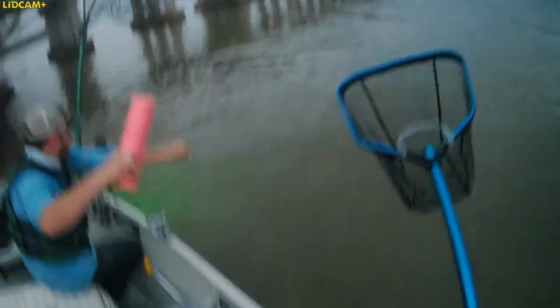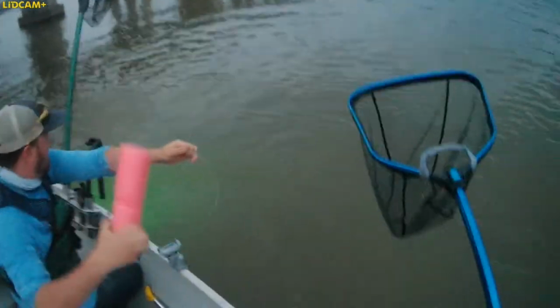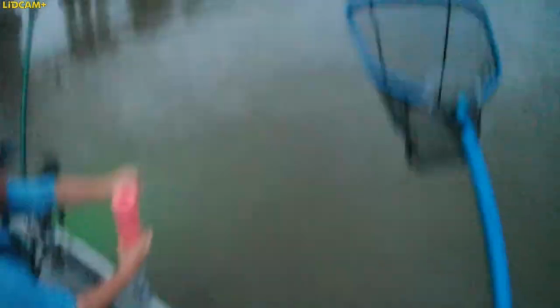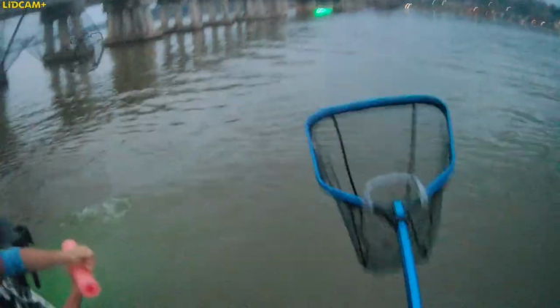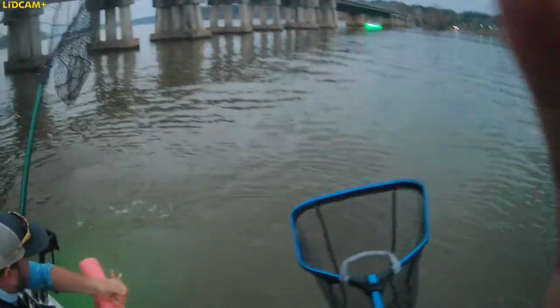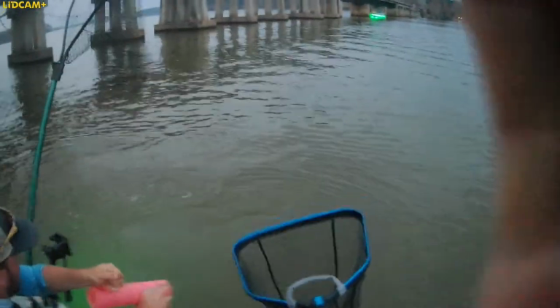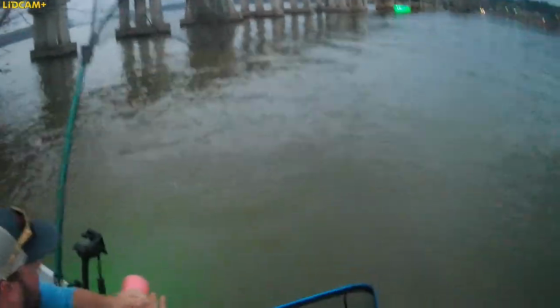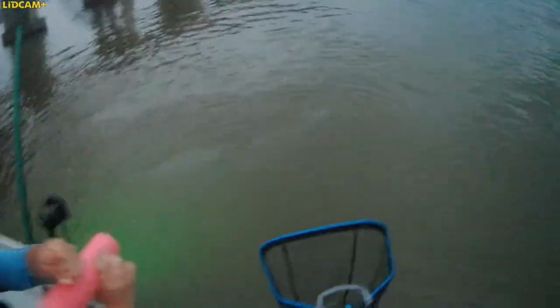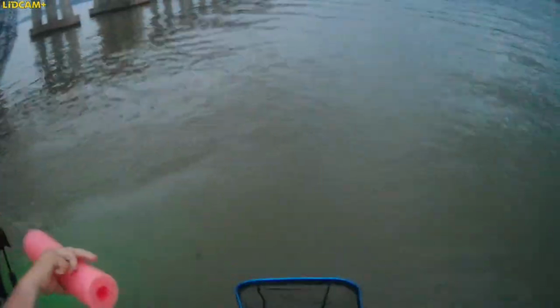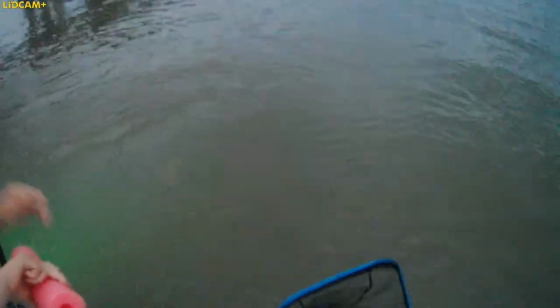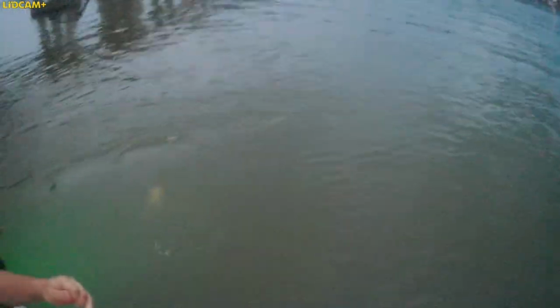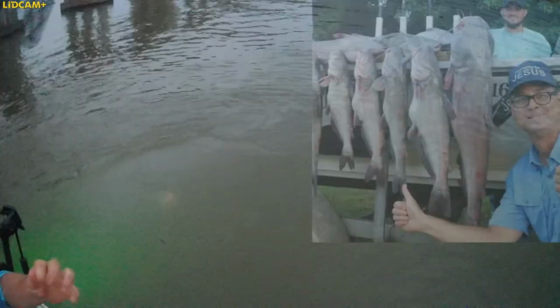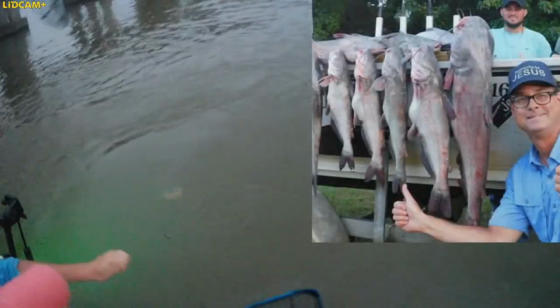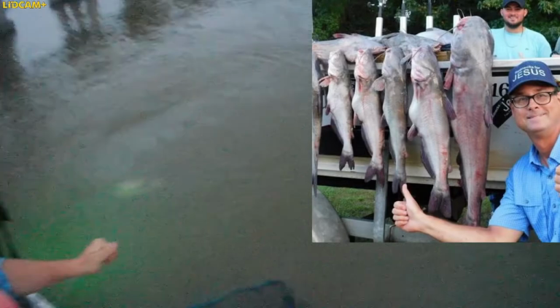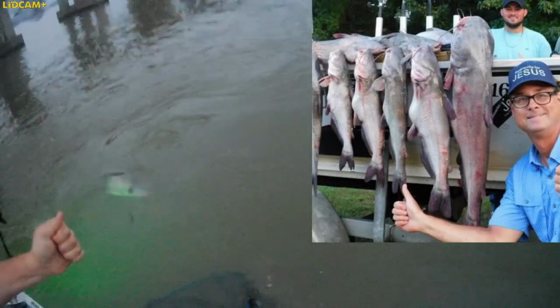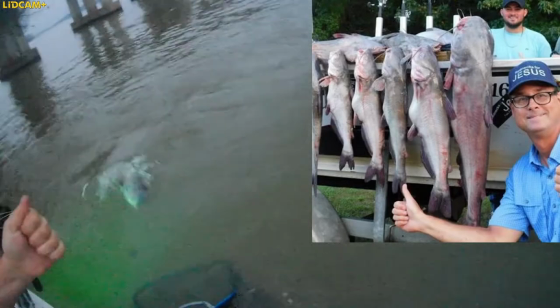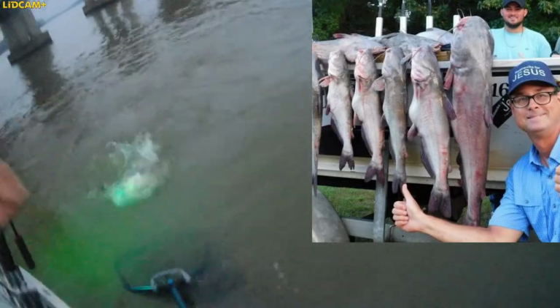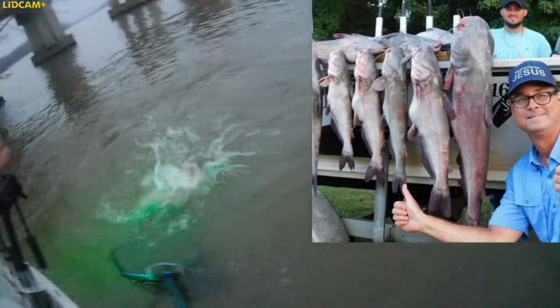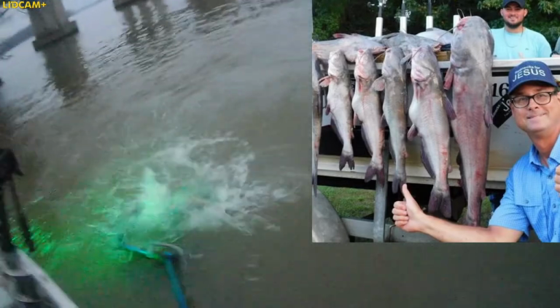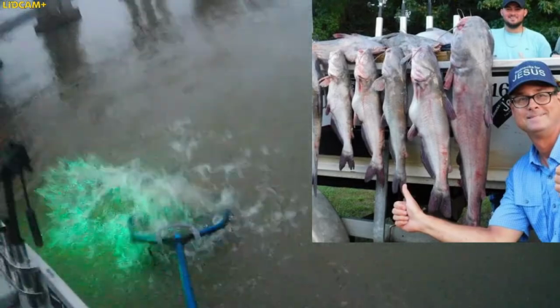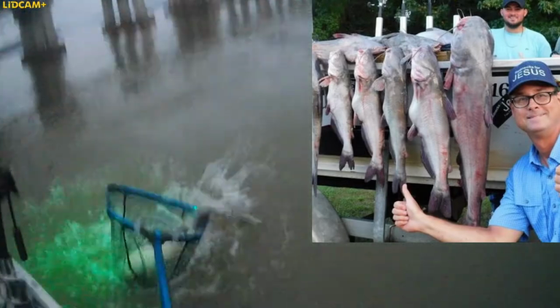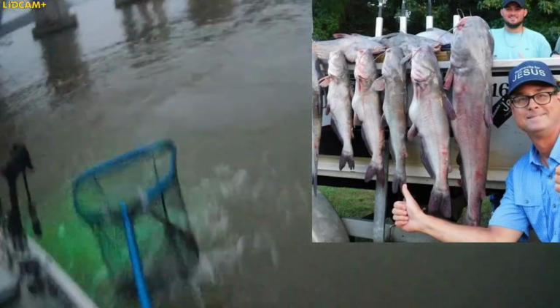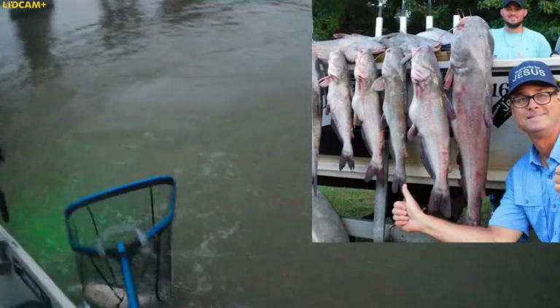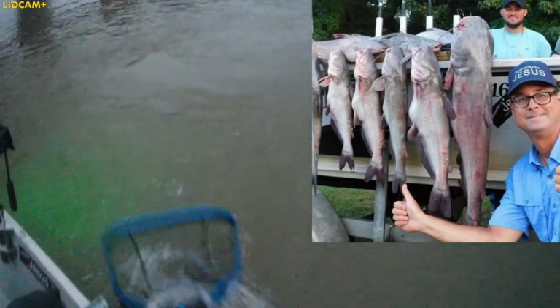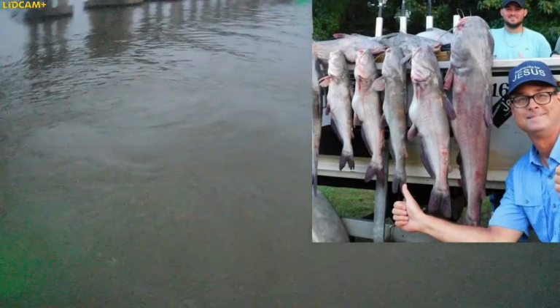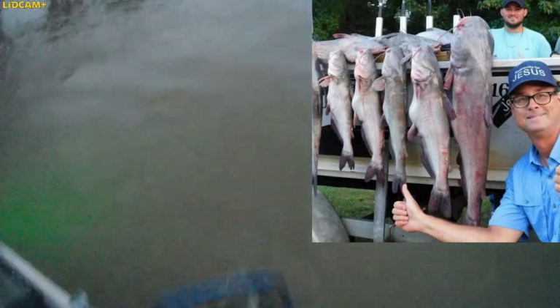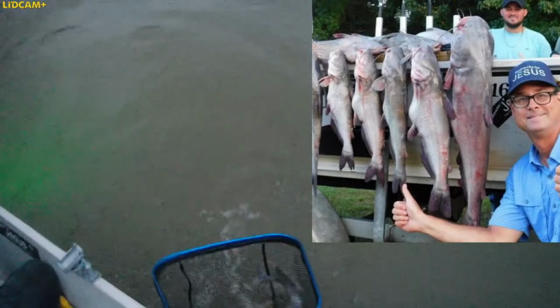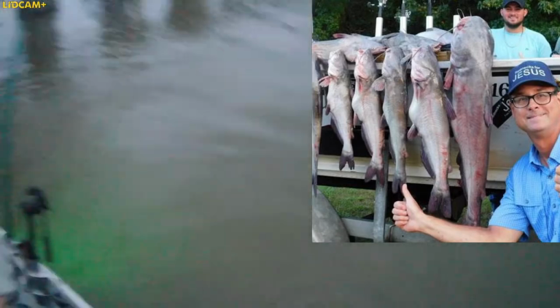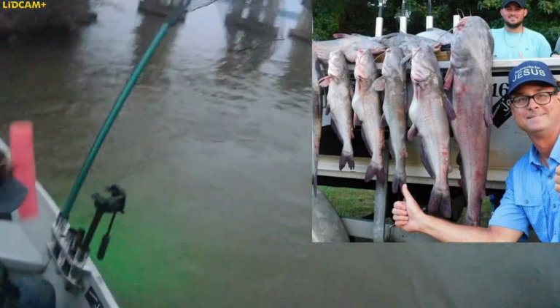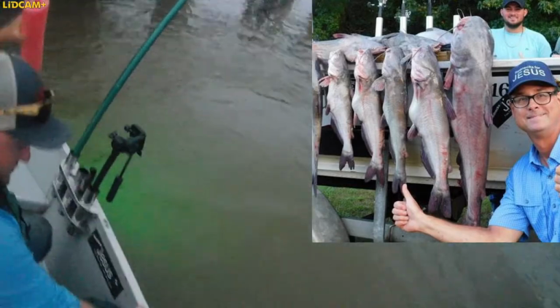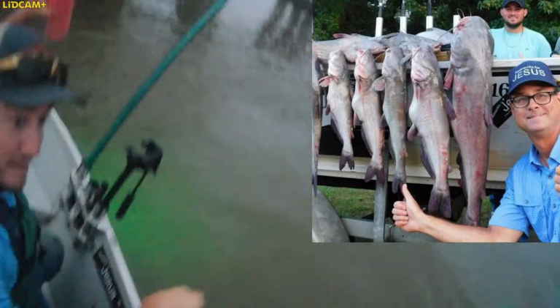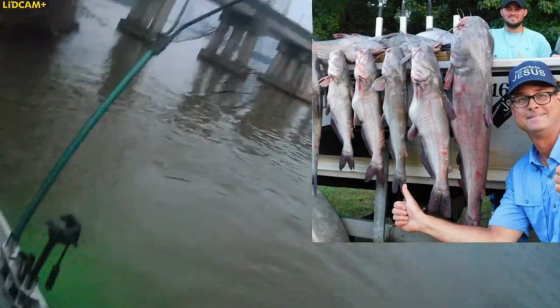Help us land that fish, Lord God, I pray in Jesus' name. Help us land that fish. Slow and steady, slow and steady. Alright. Yes sir, this is the fist bump right there.